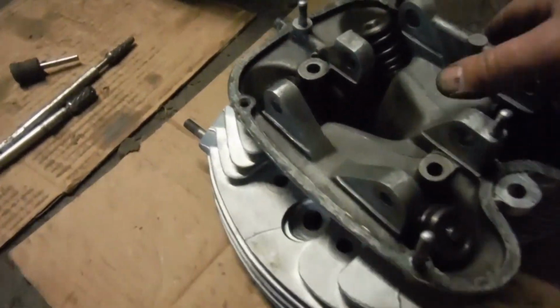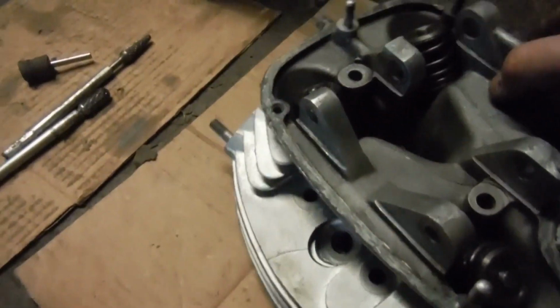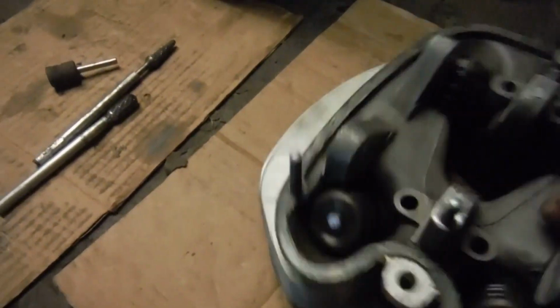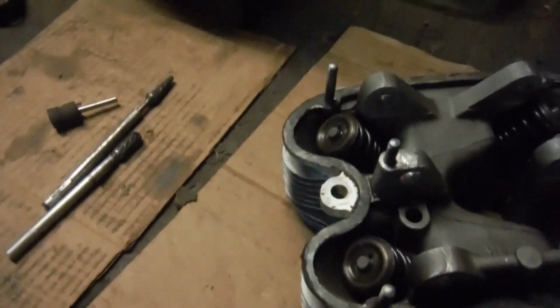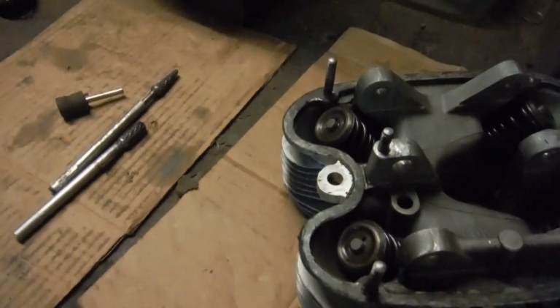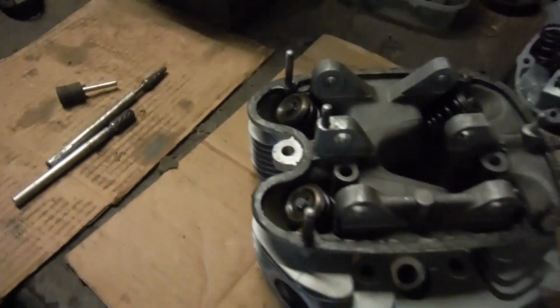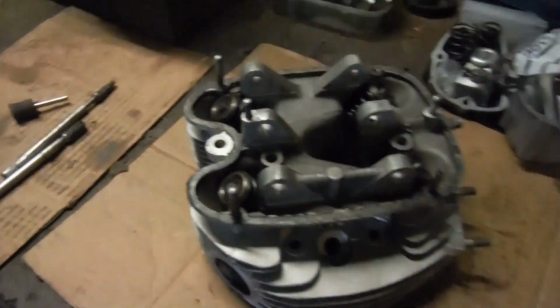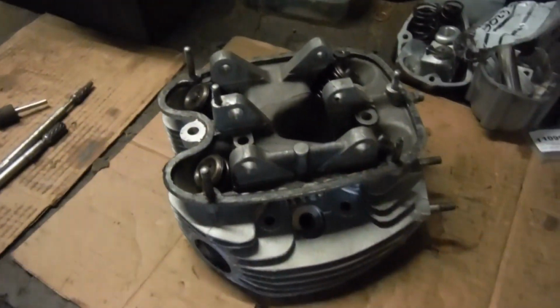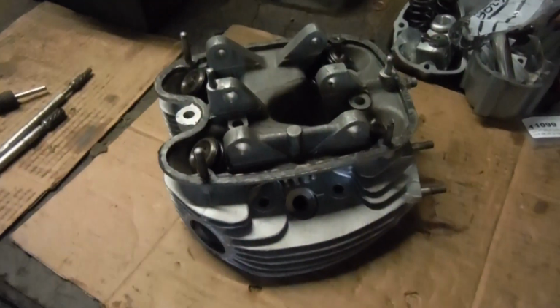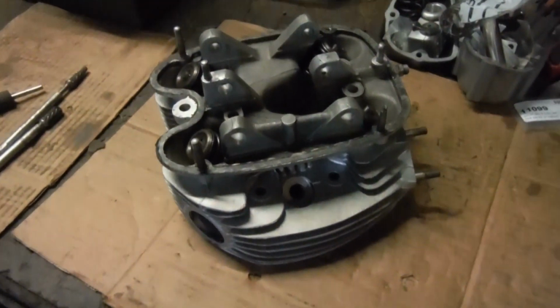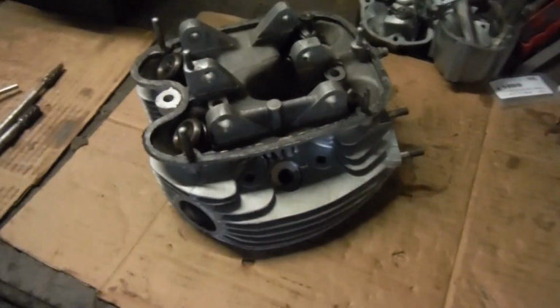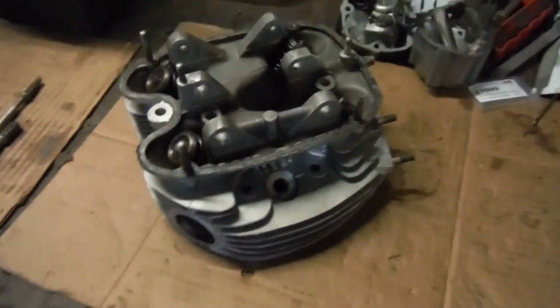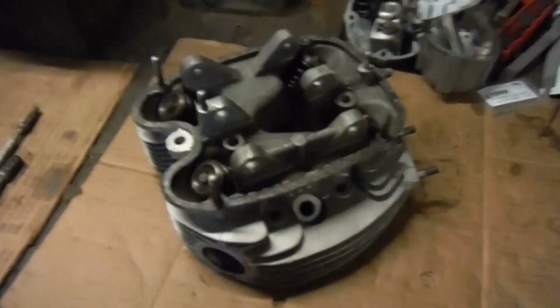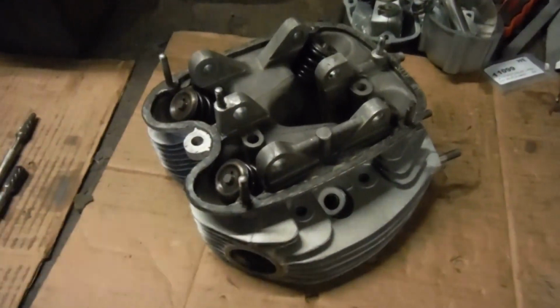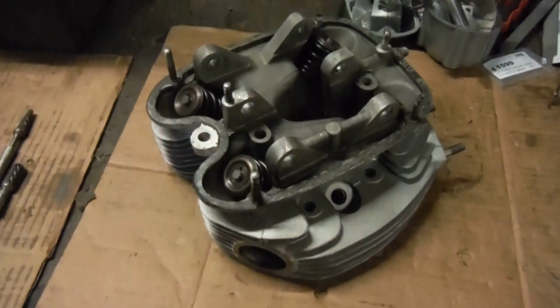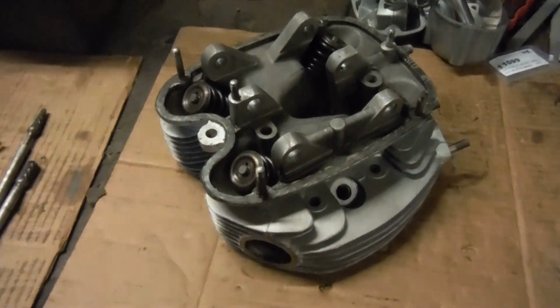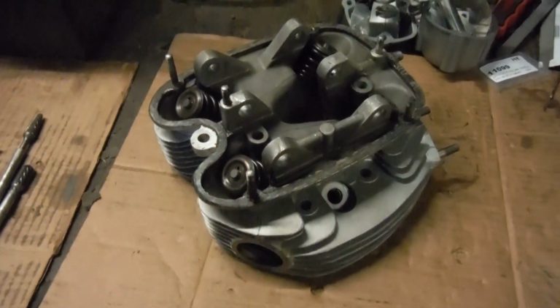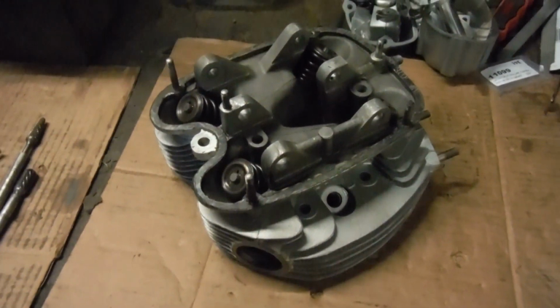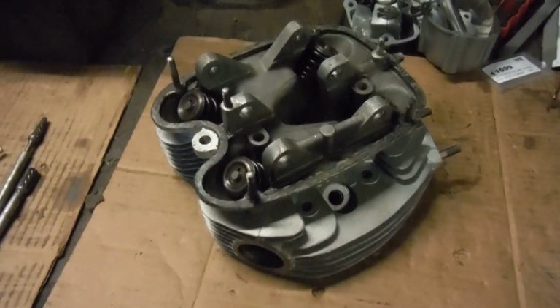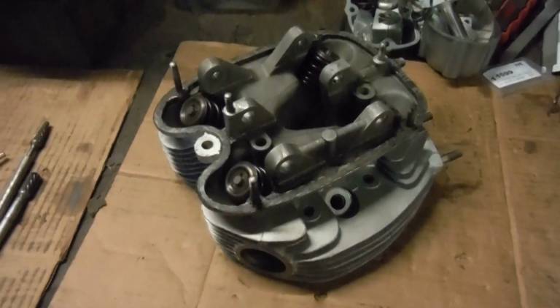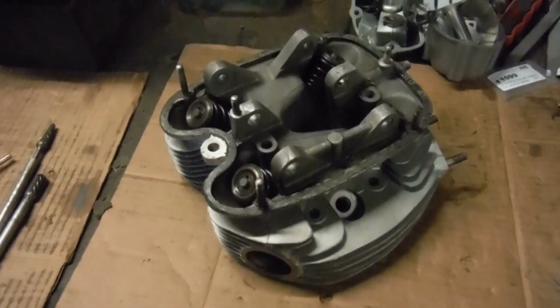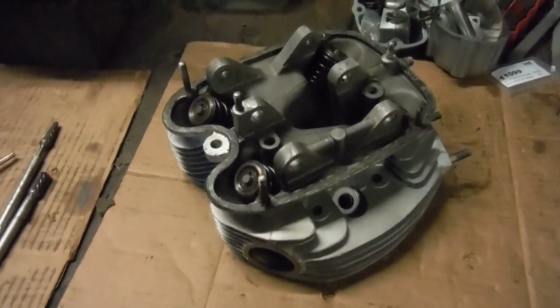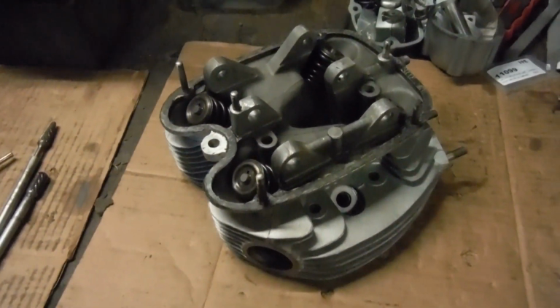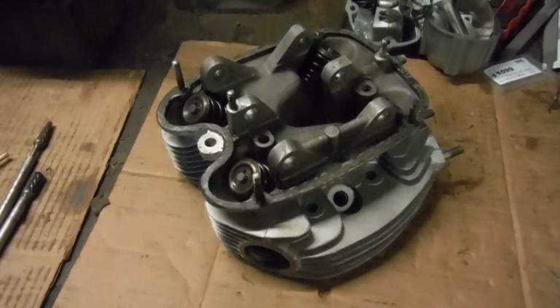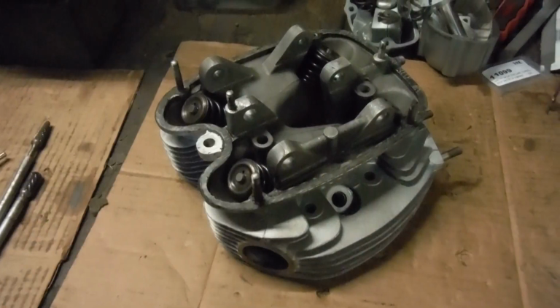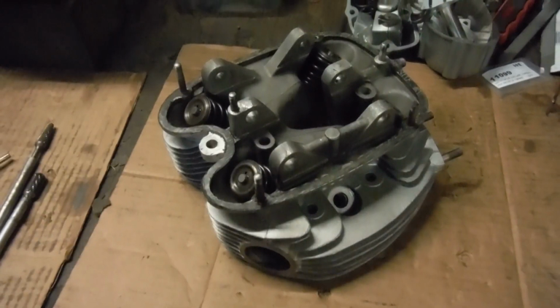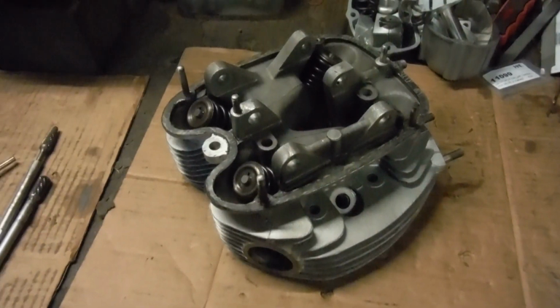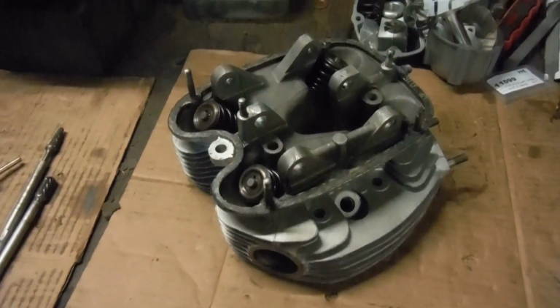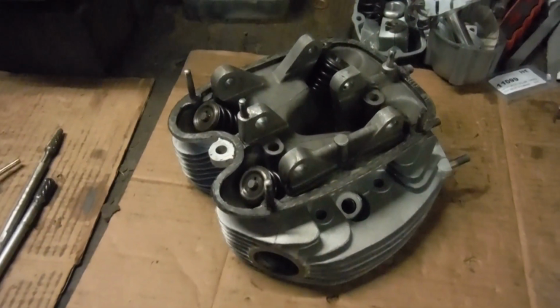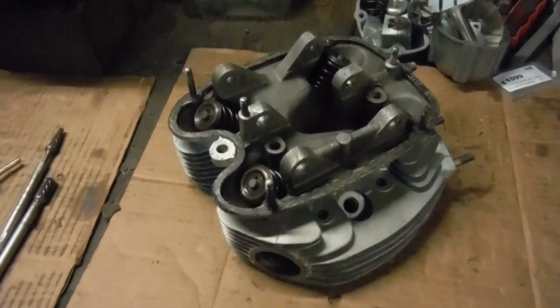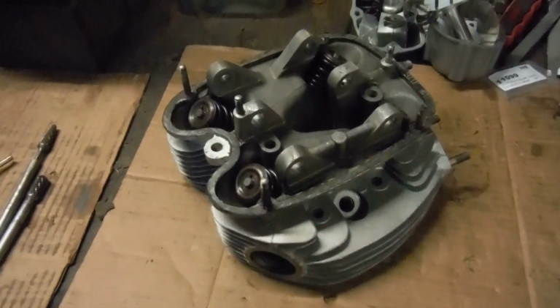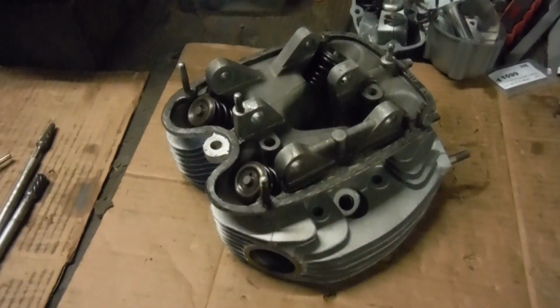We're good to go now. The BSA A65 Spitfire engine is coming along towards the last hurdle at last.